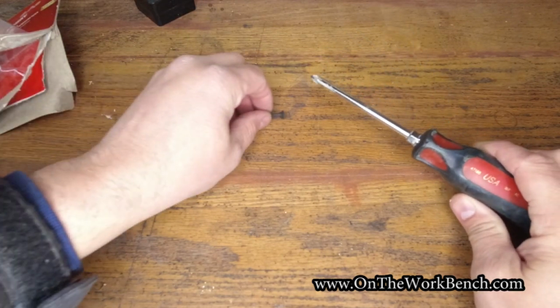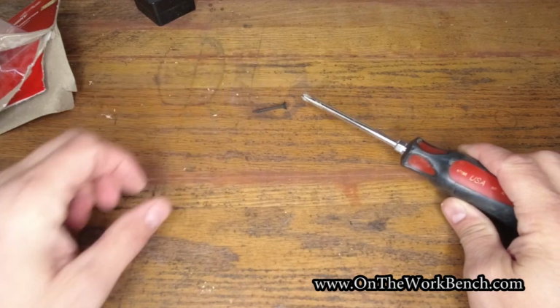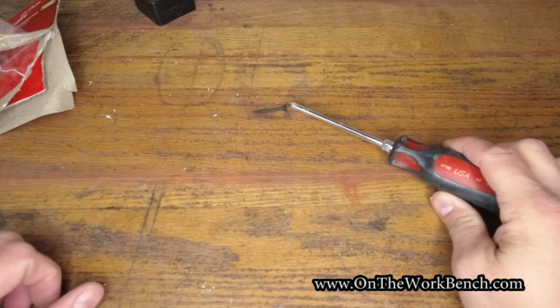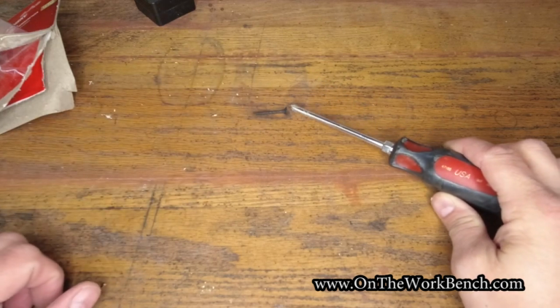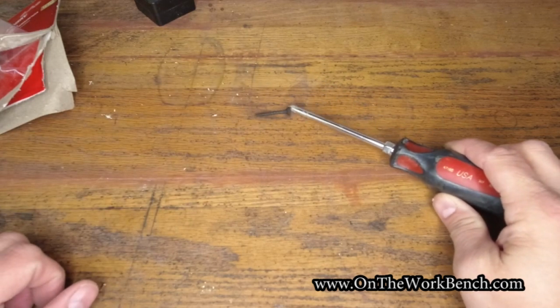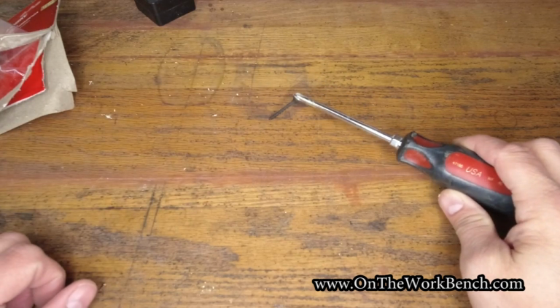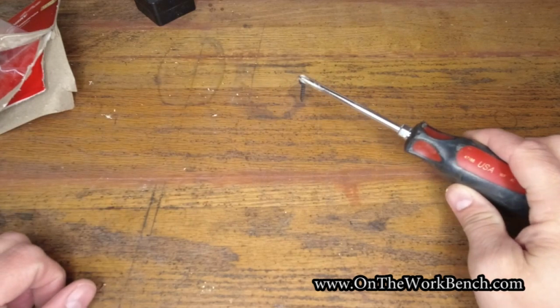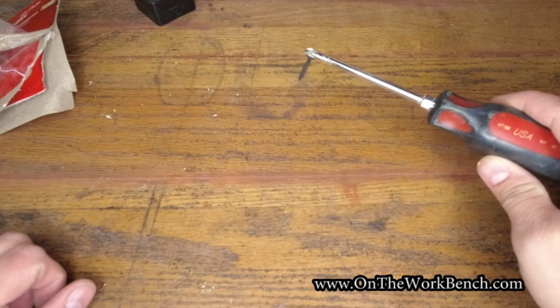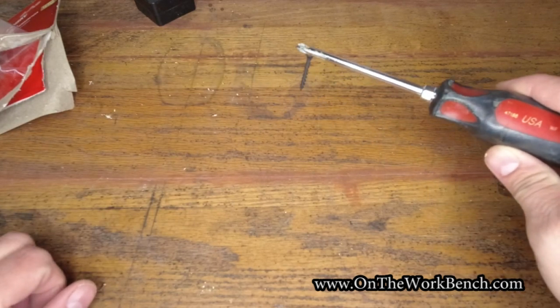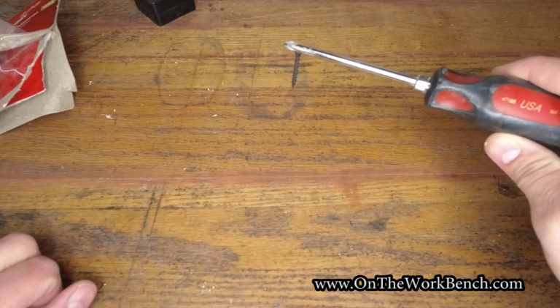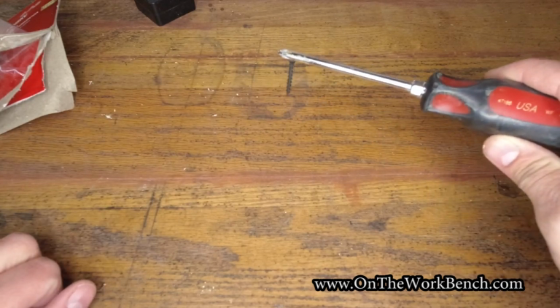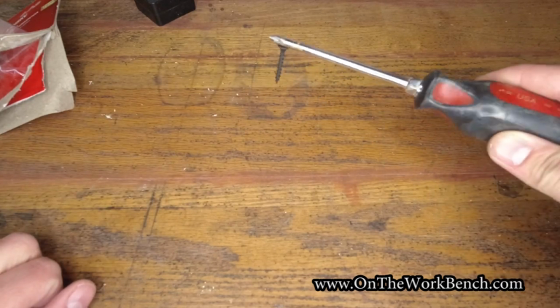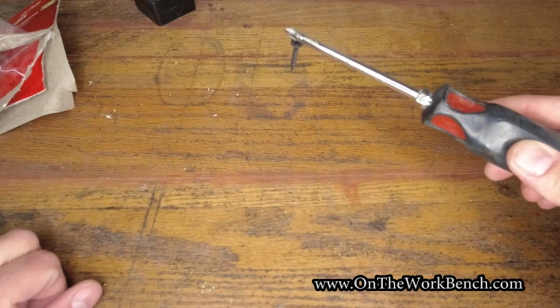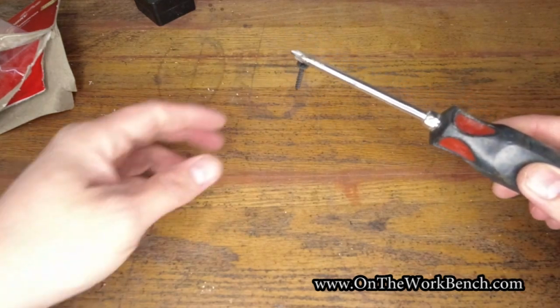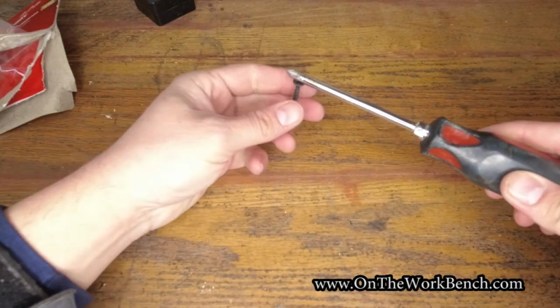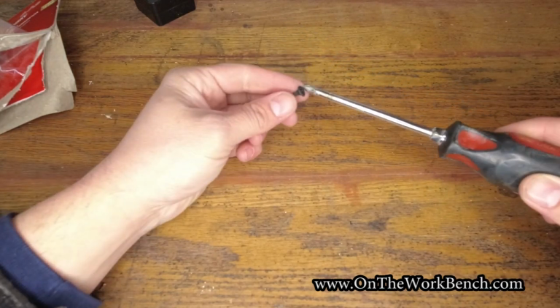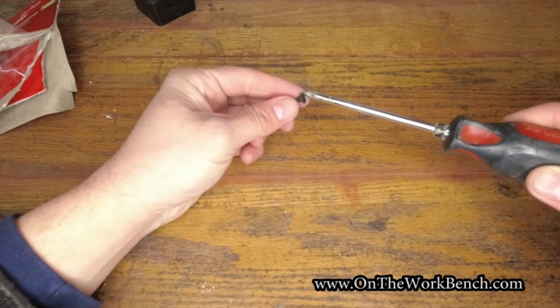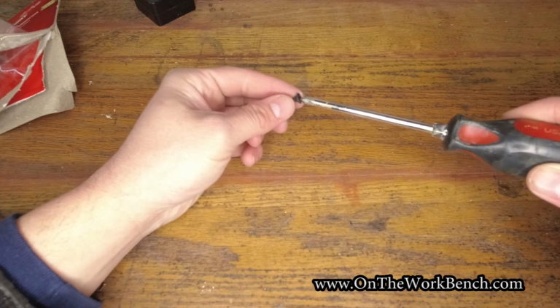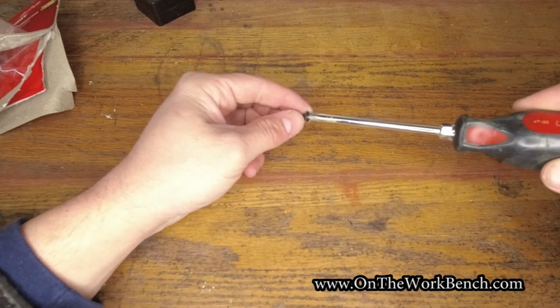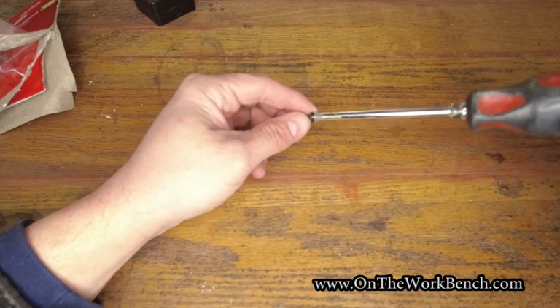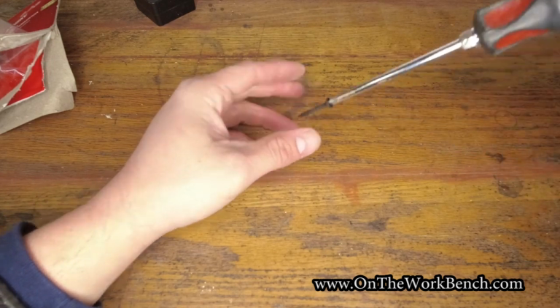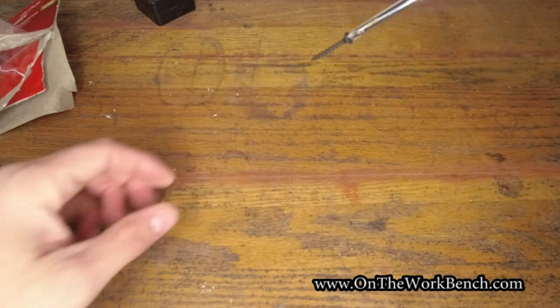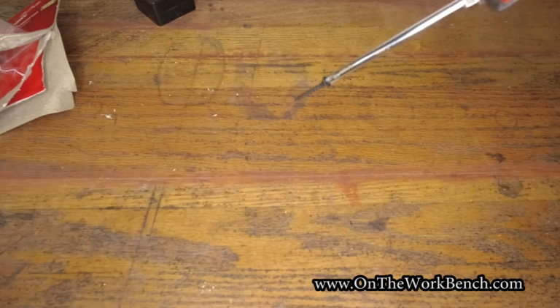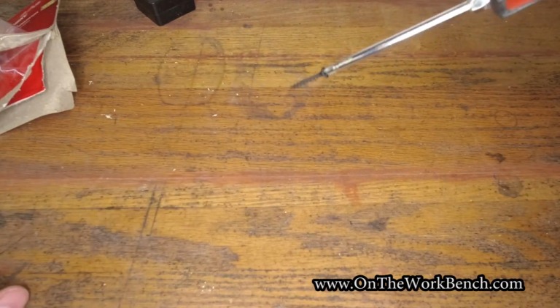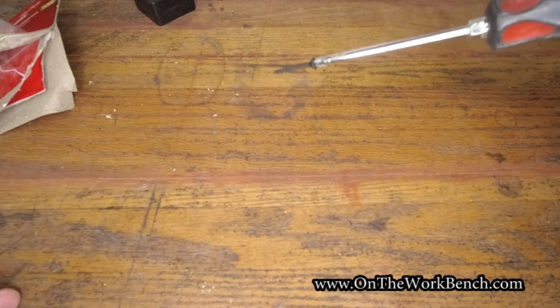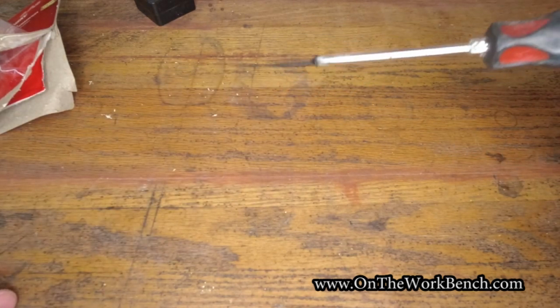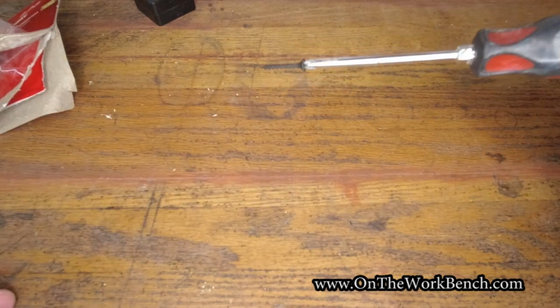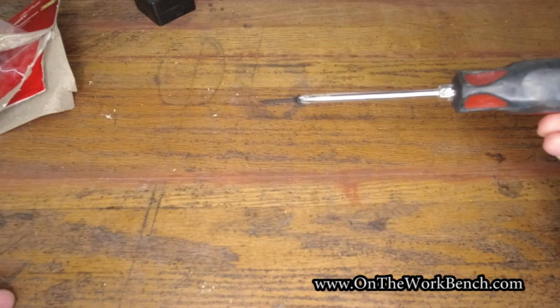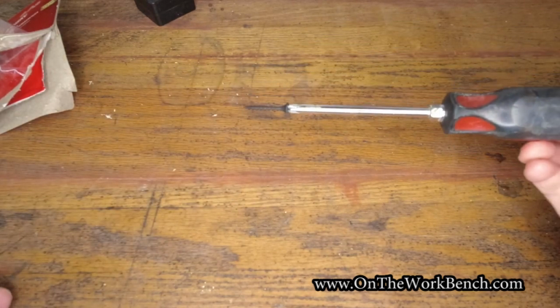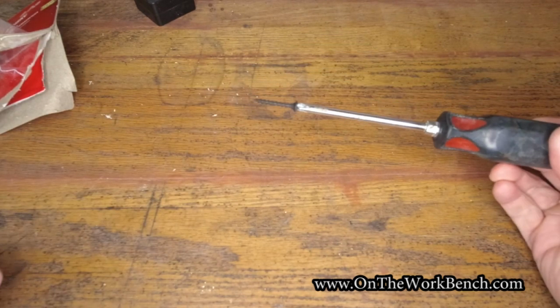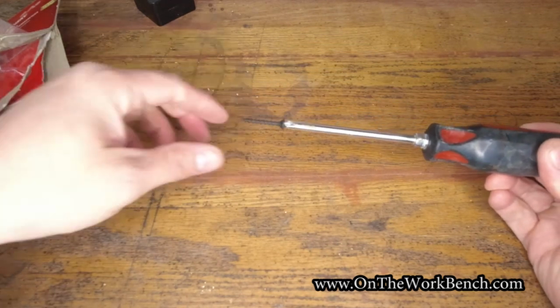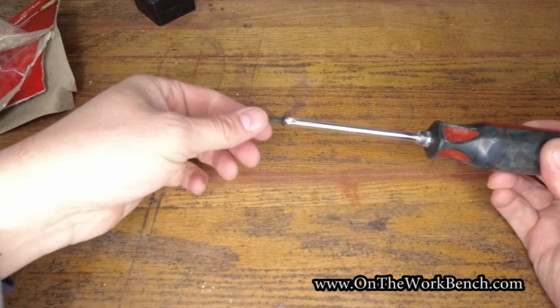Put the screwdriver through the magnetizer a couple of times. Here's a drywall bit — you can see it picks it right up. Put it on the tip, and there we go, holds it just fine.